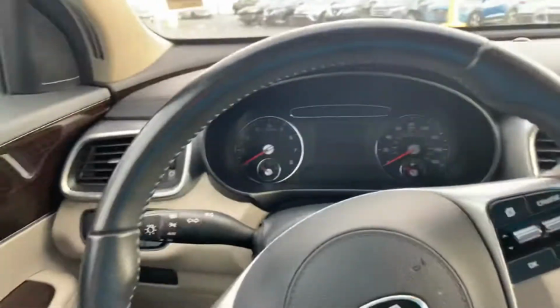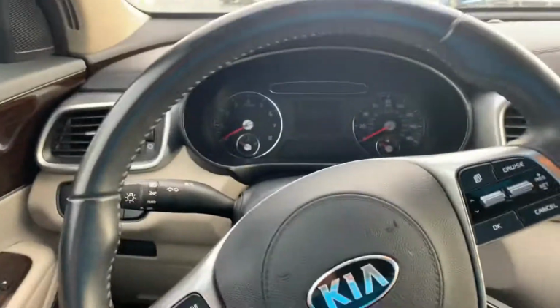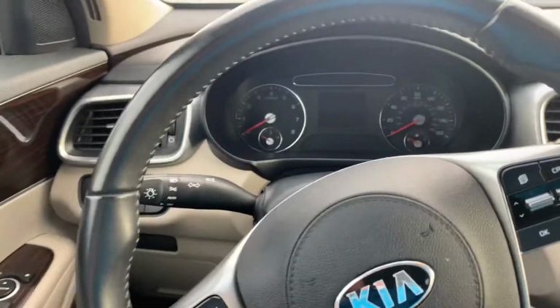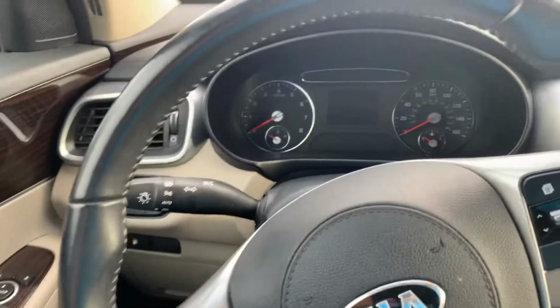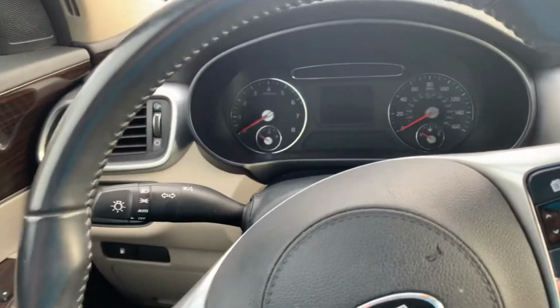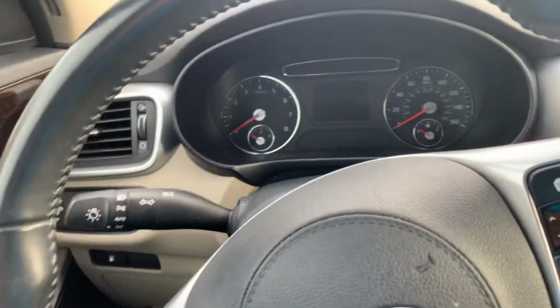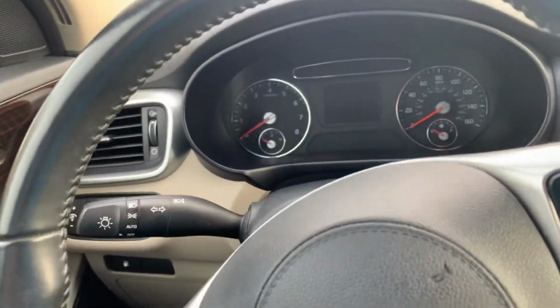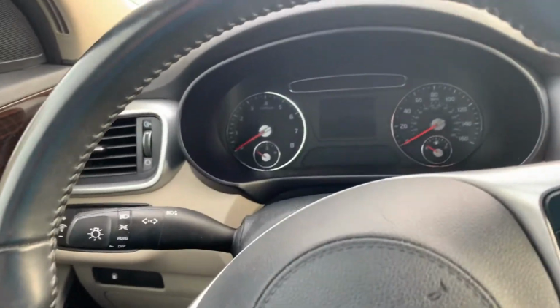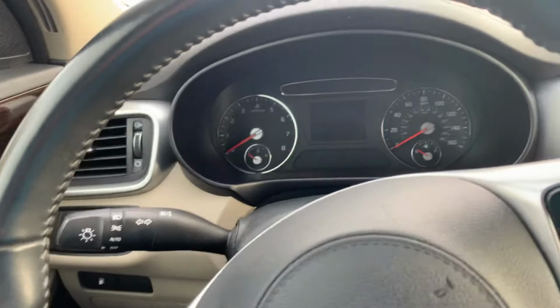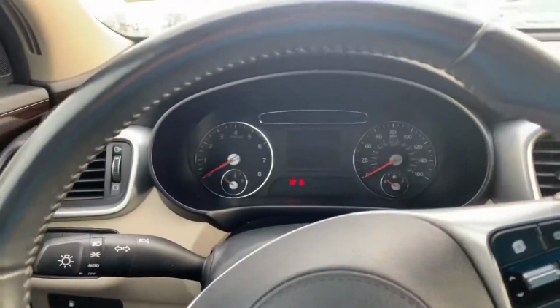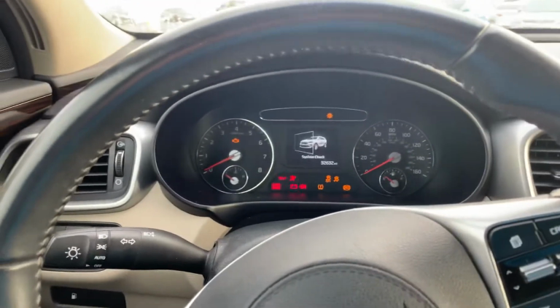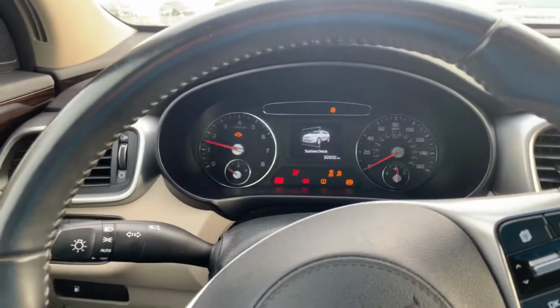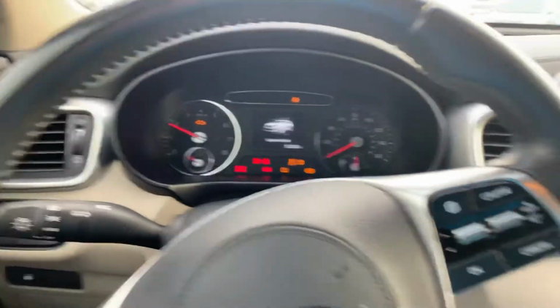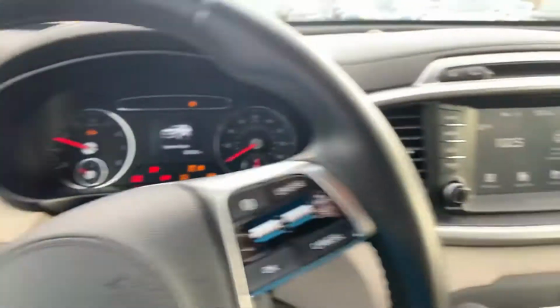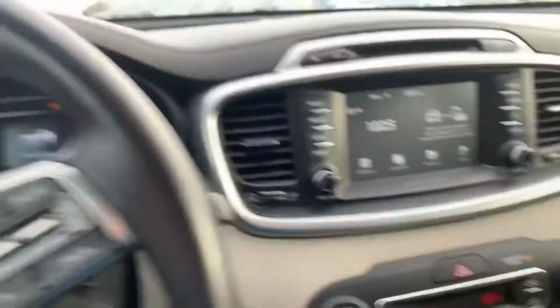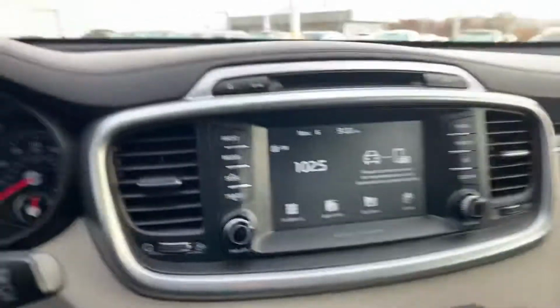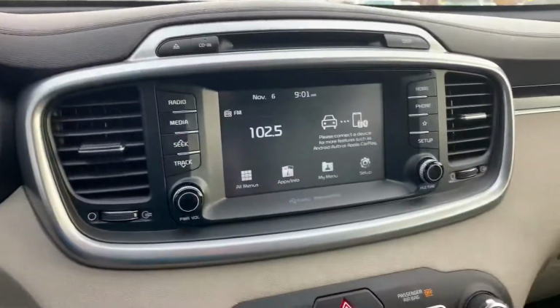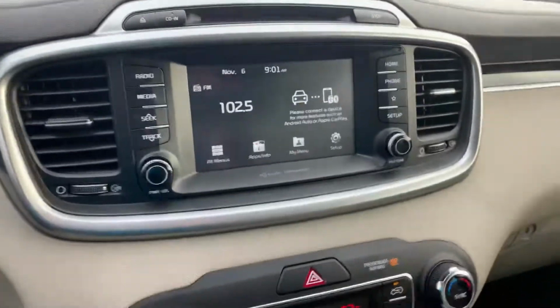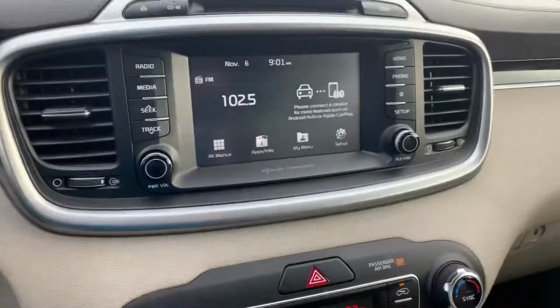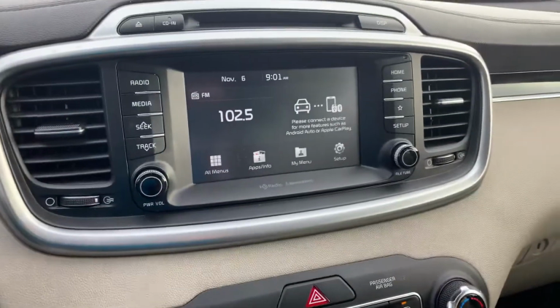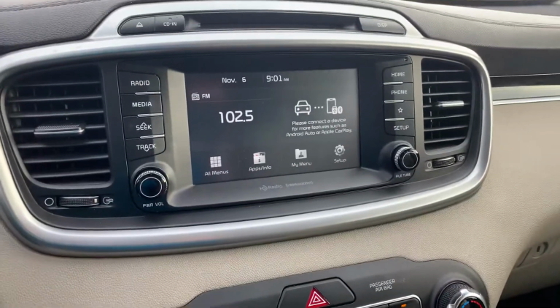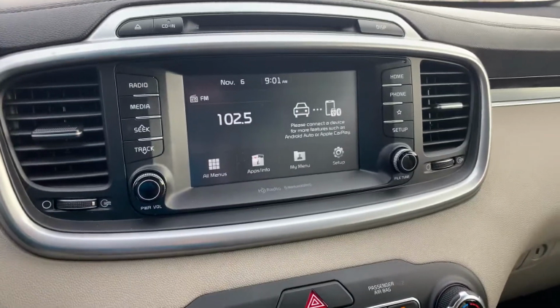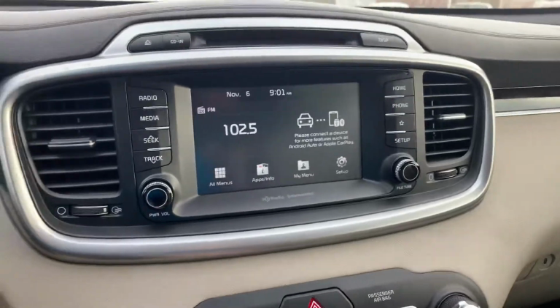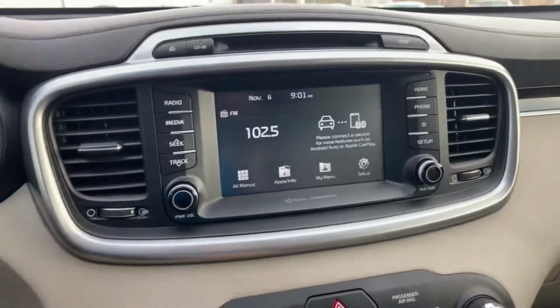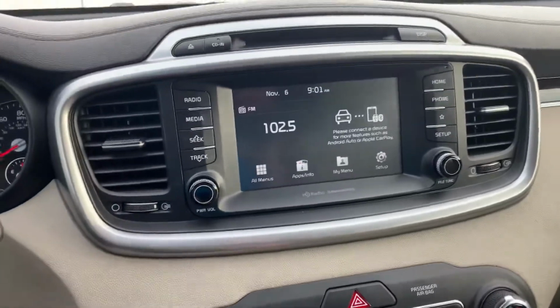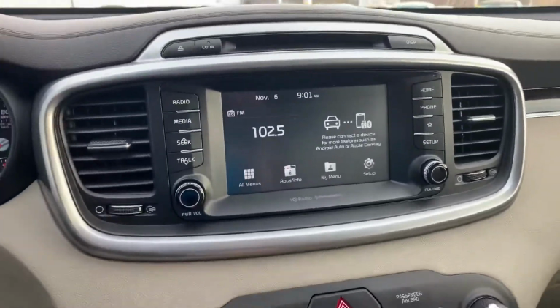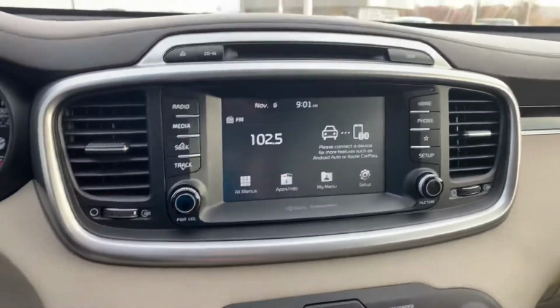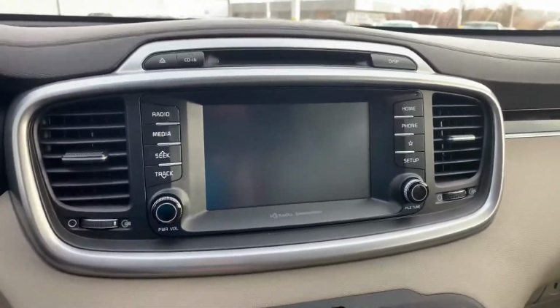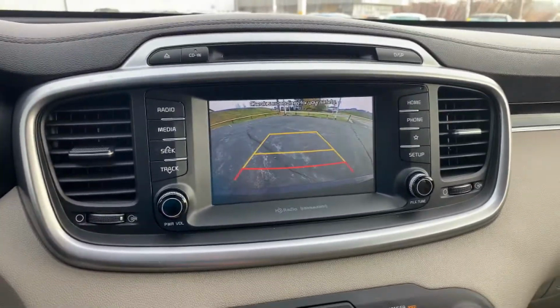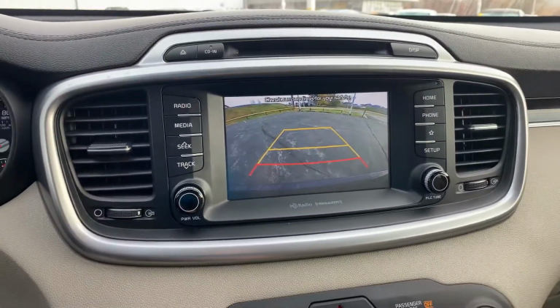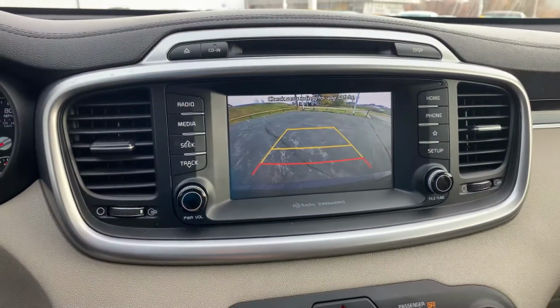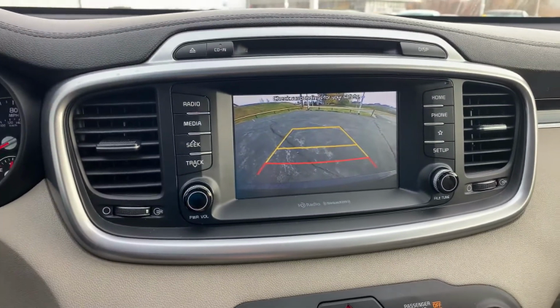I'm going to go ahead and start it up for you real quick. Starts up great, runs great. It does have Apple or Android CarPlay. There's a view of the backup camera.